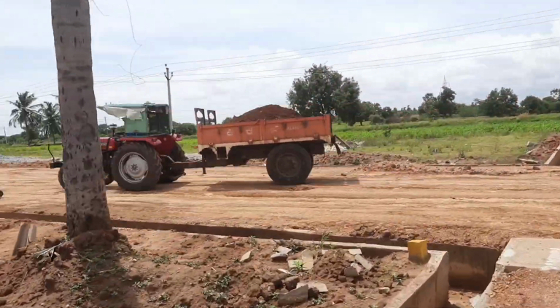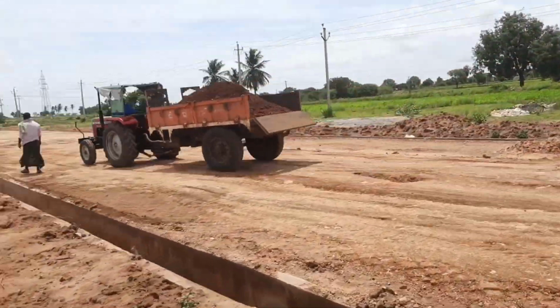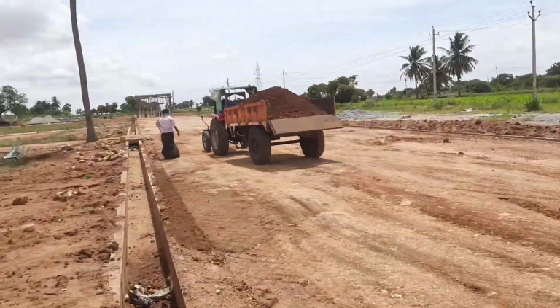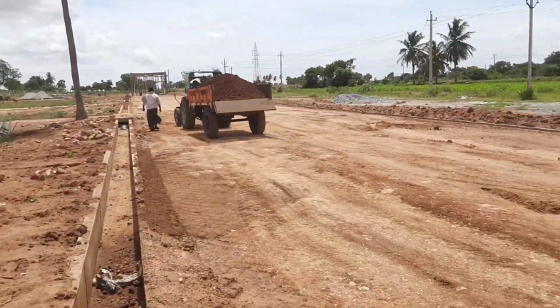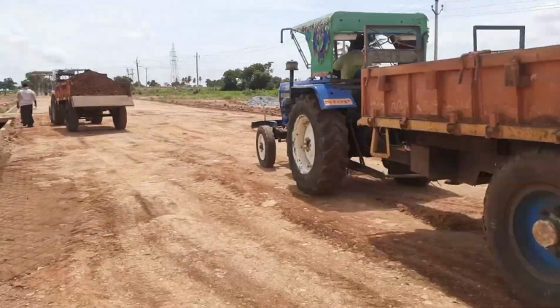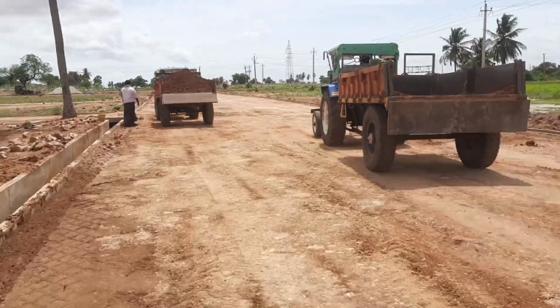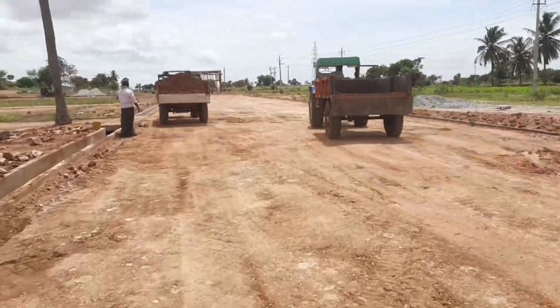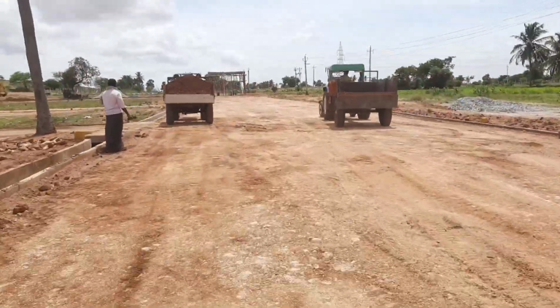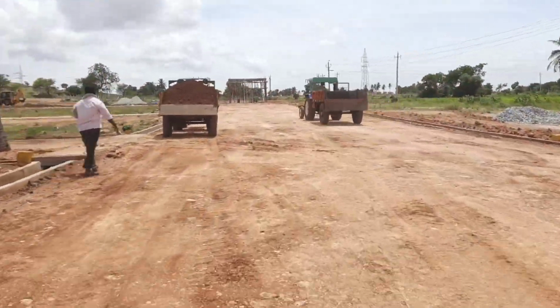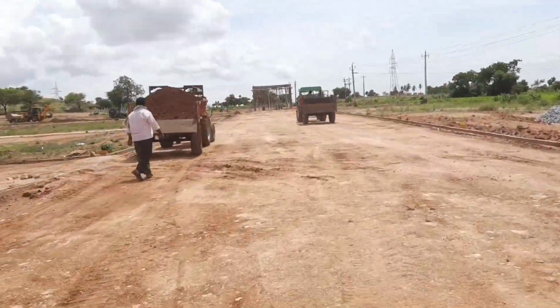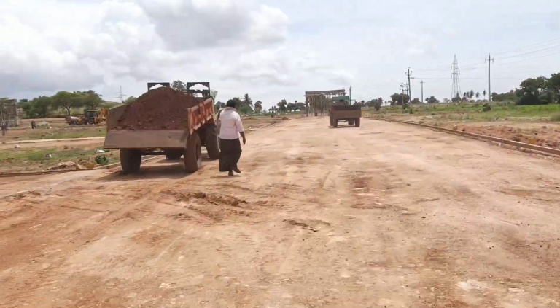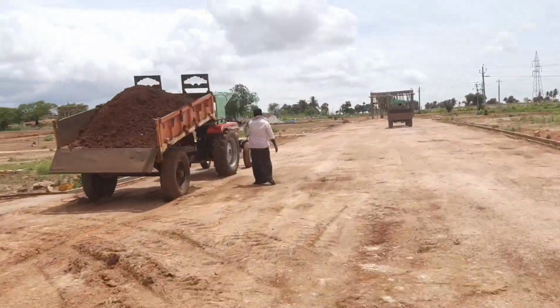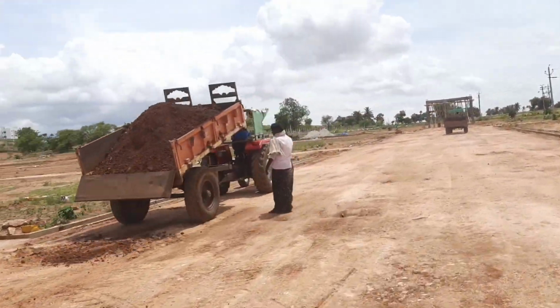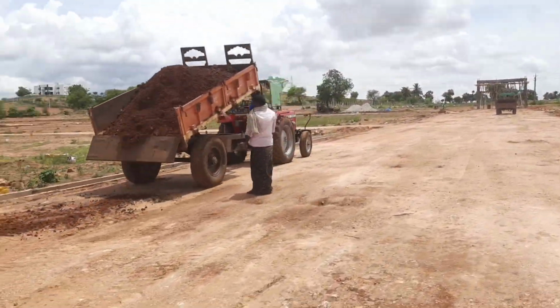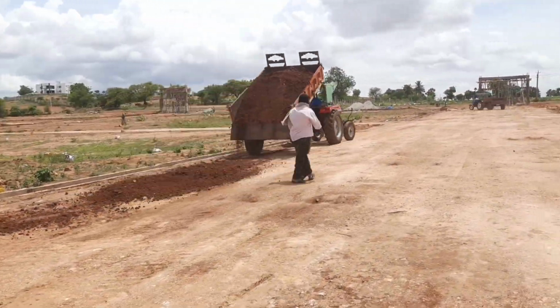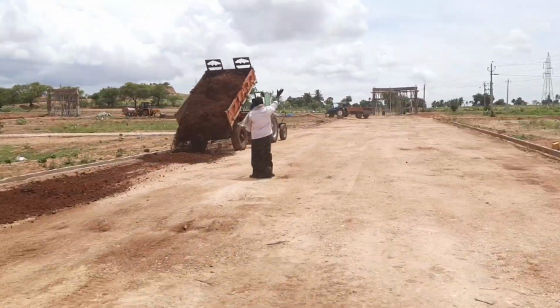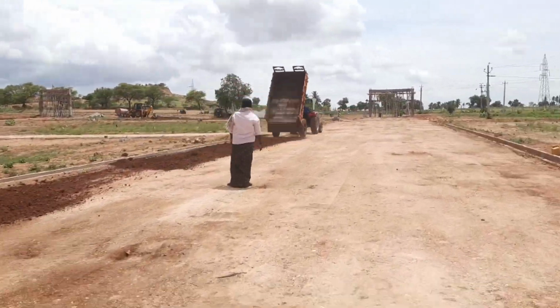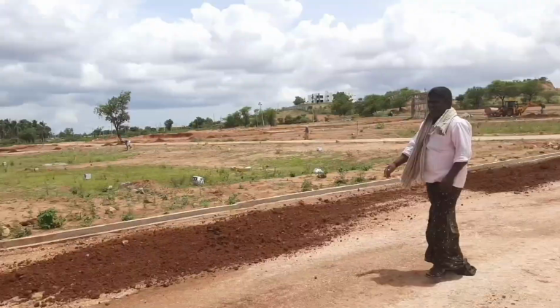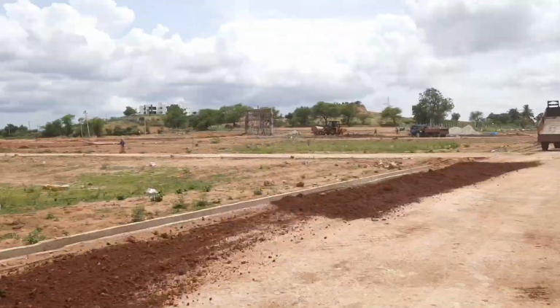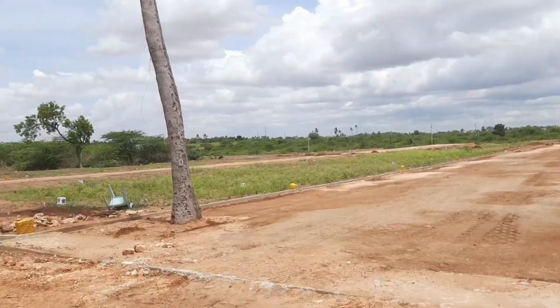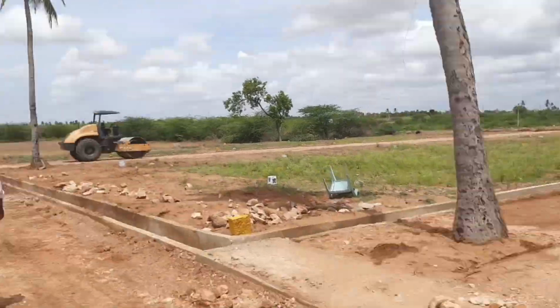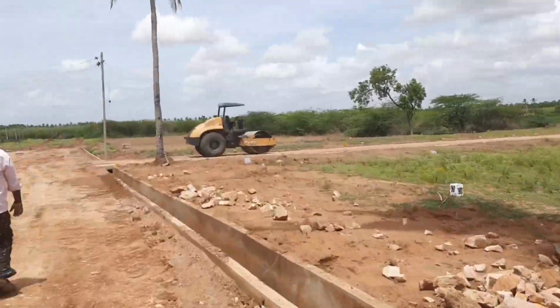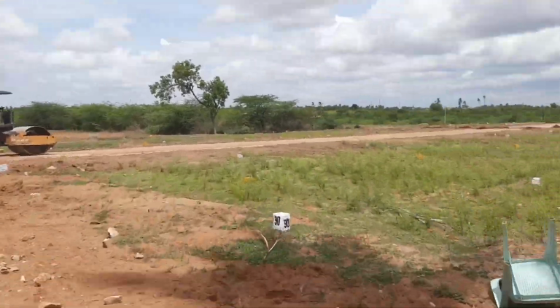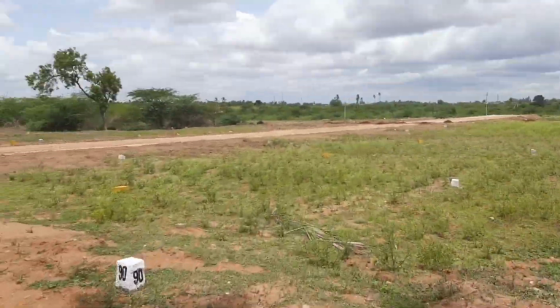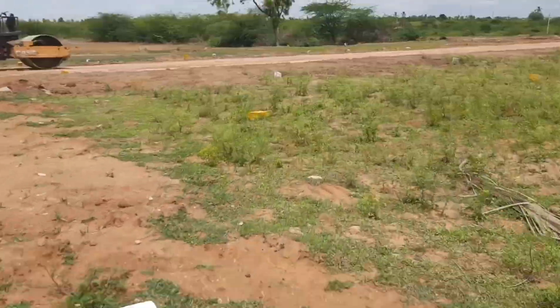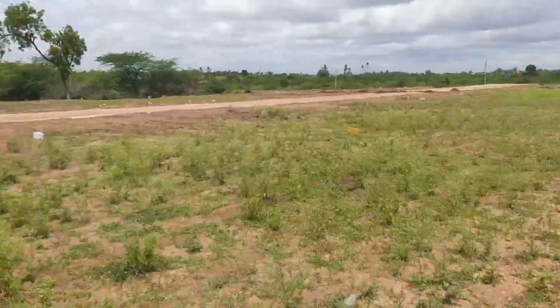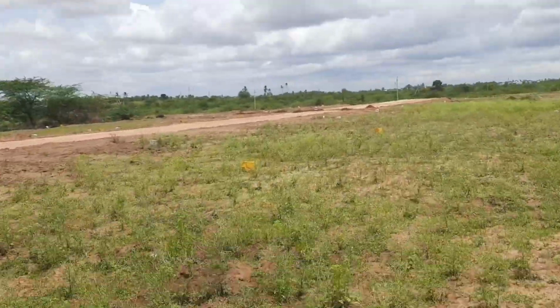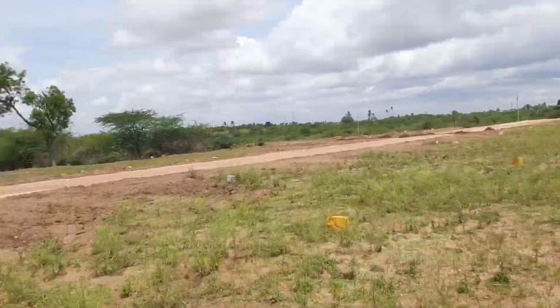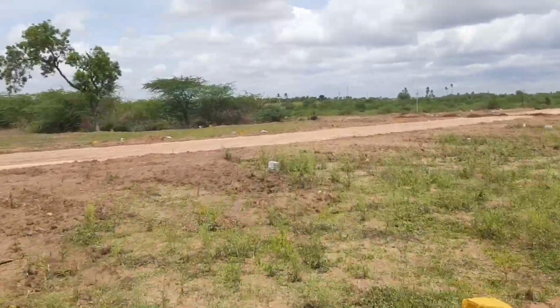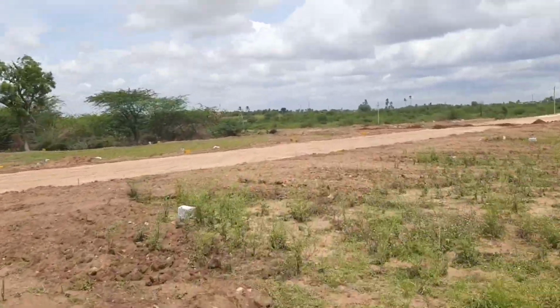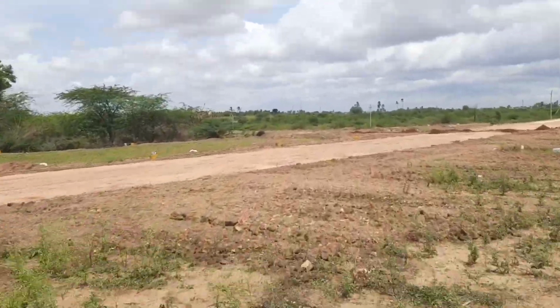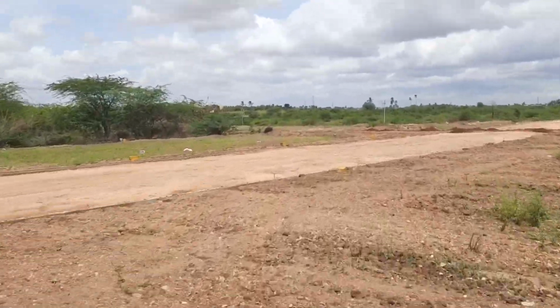Why this step matters: Each of these processes, from gravel embankment to compaction, is essential to creating a high-quality, long-lasting road that serves the community's needs and reflects our dedication to excellence.